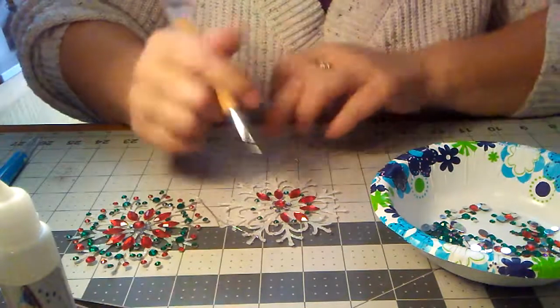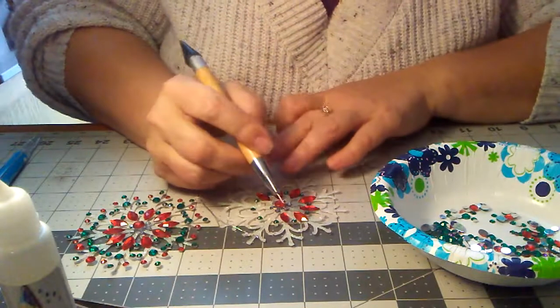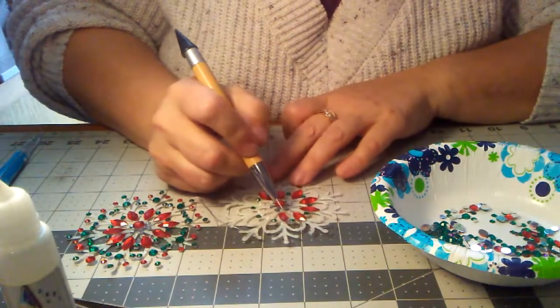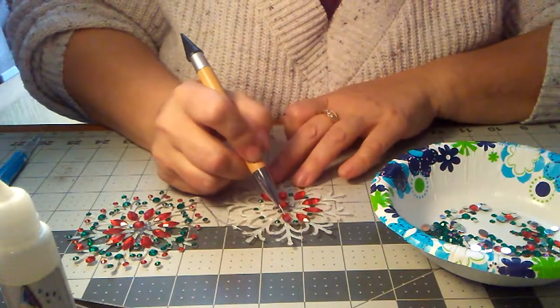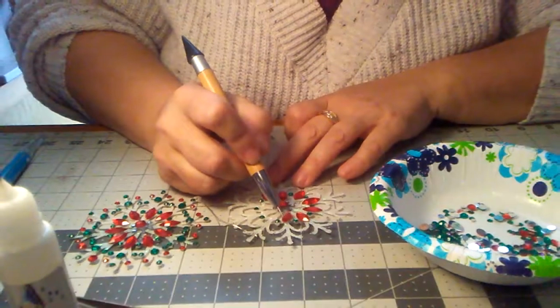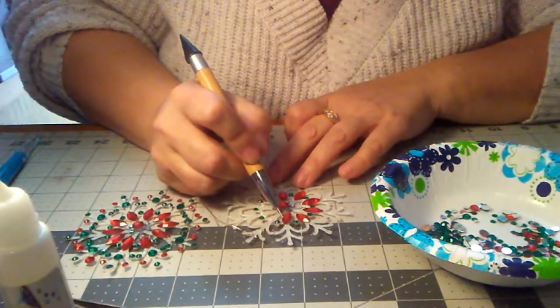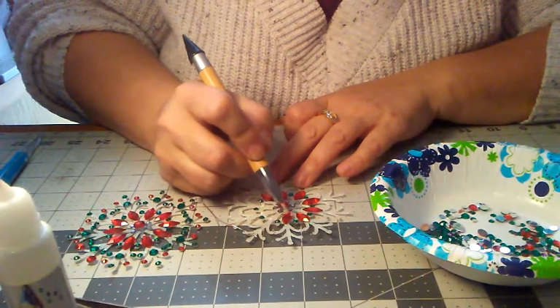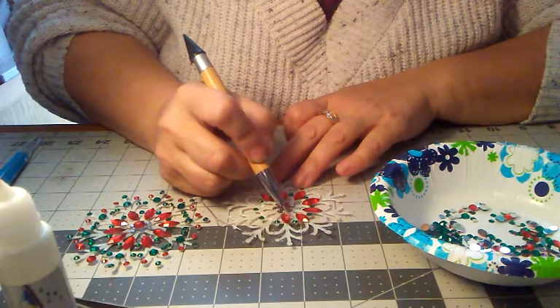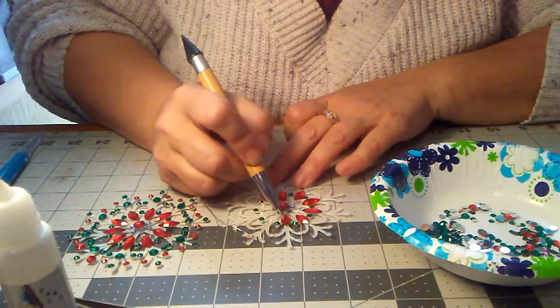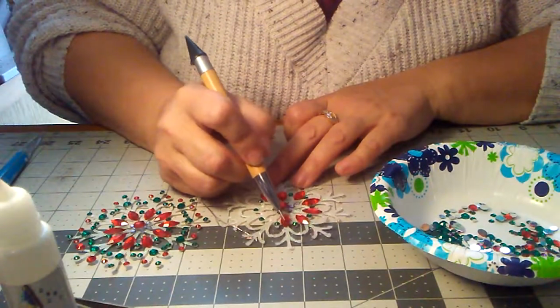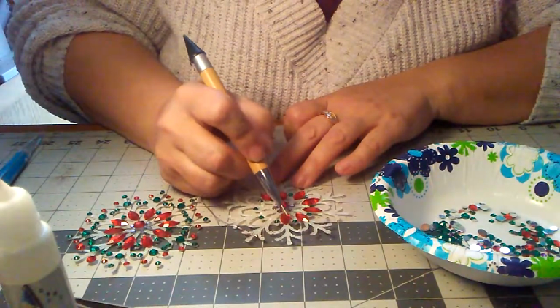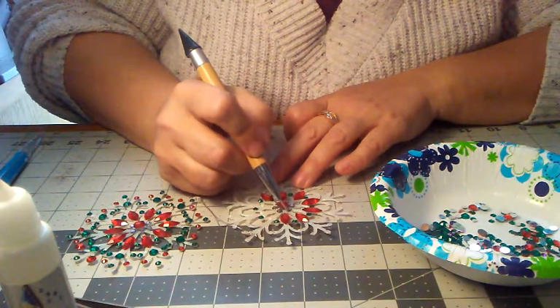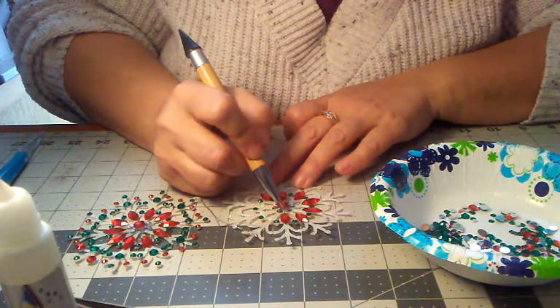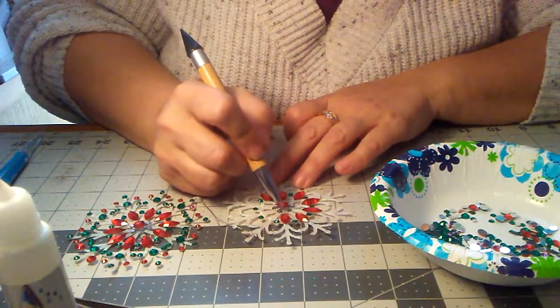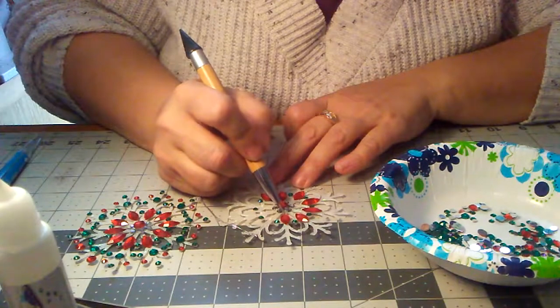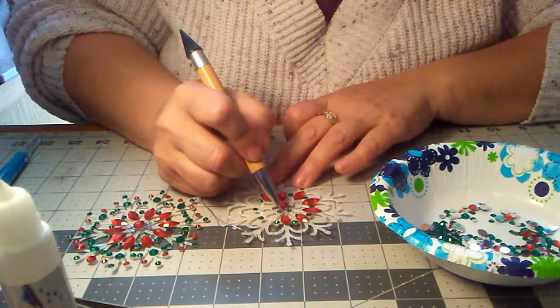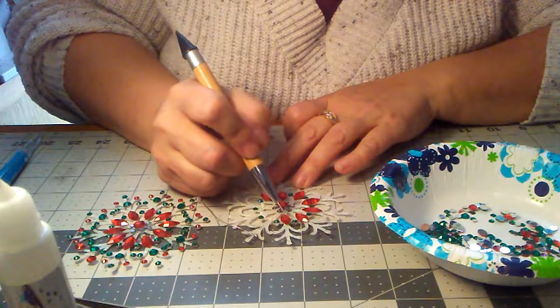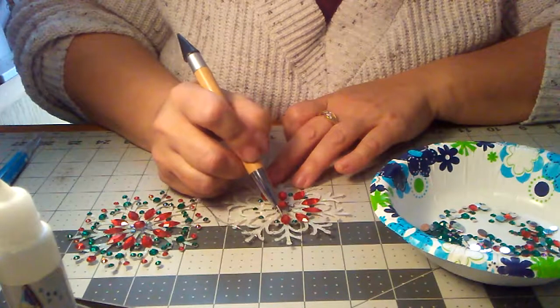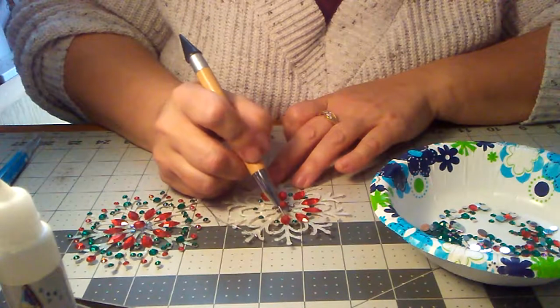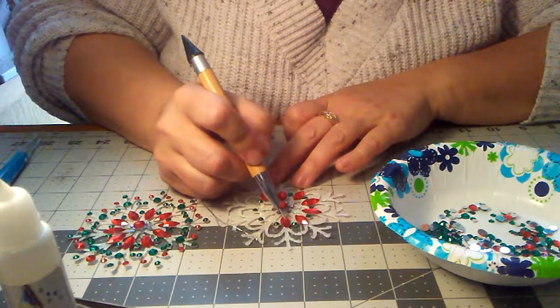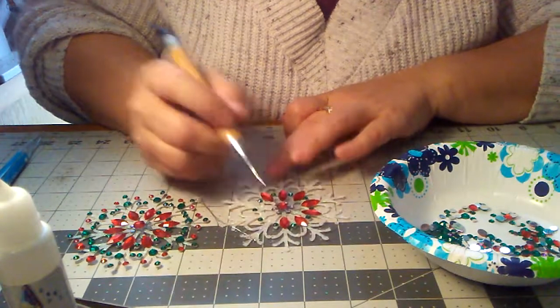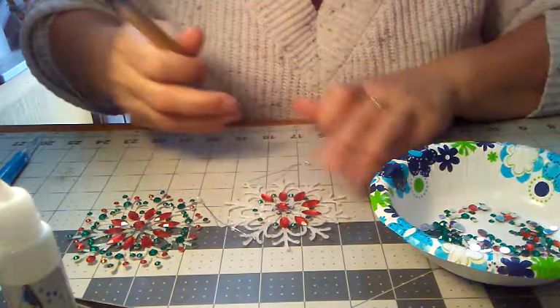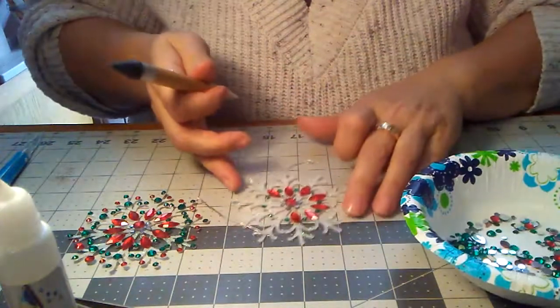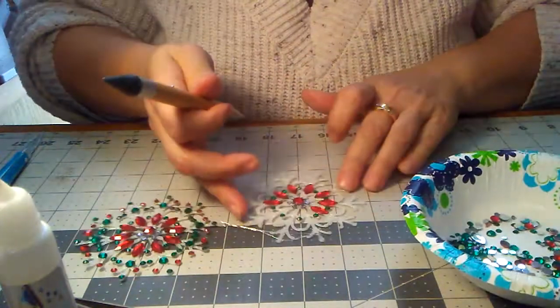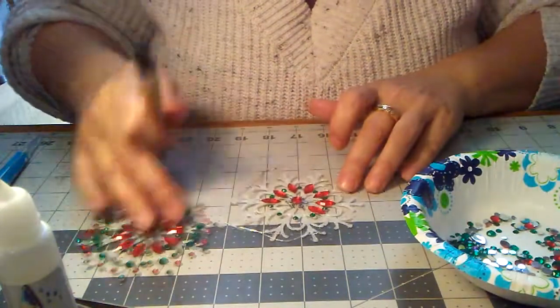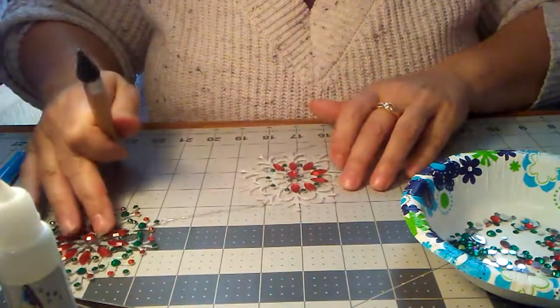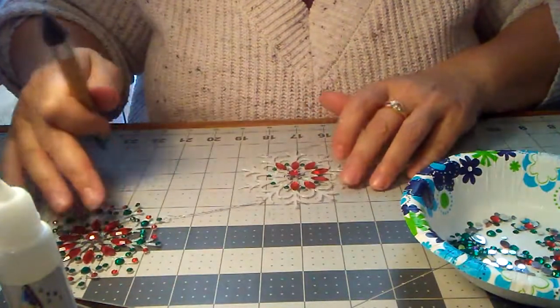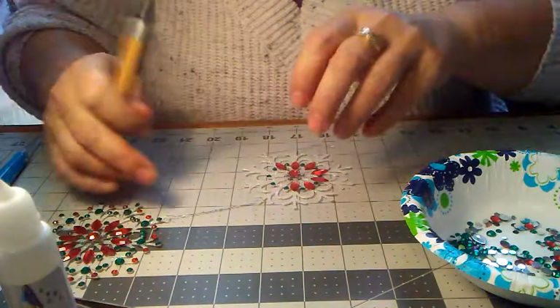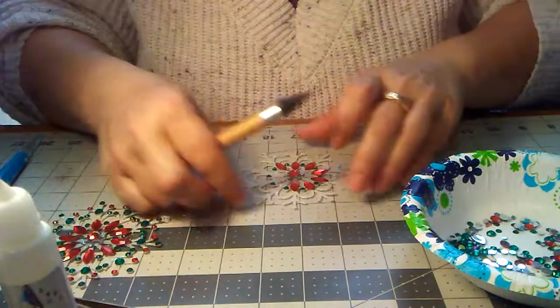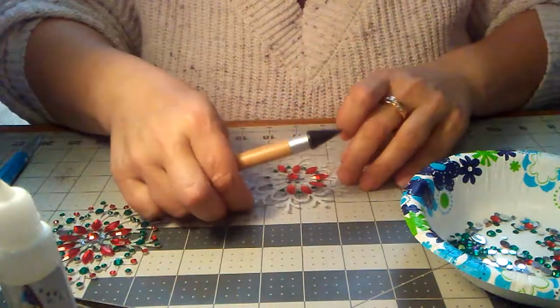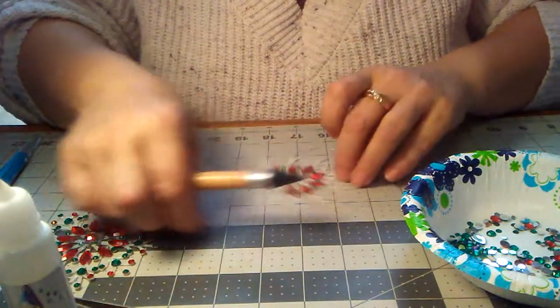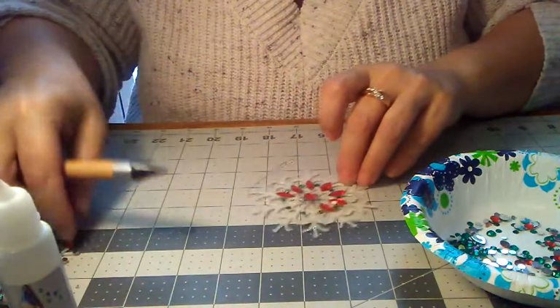It'll take a while for that glue to cure, so you can play around with it pretty much. There you go. Then you turn it around, and we're caught.